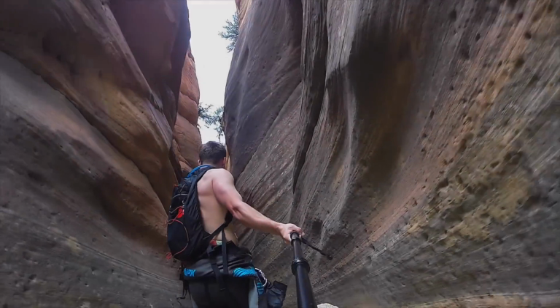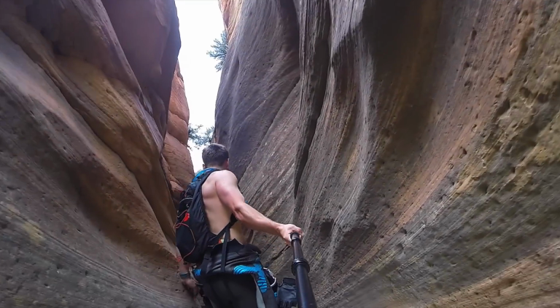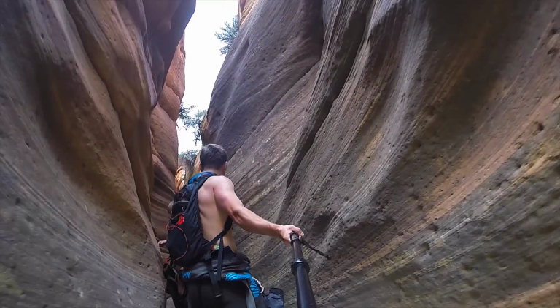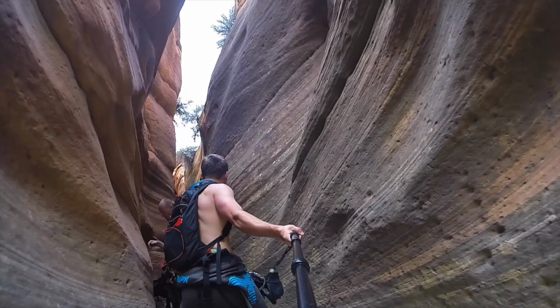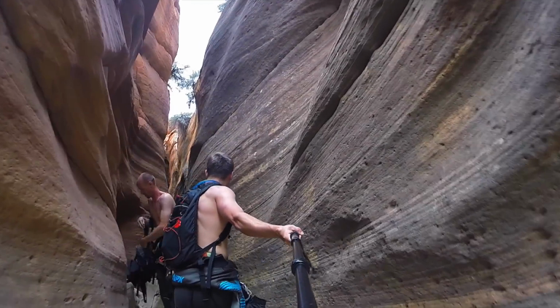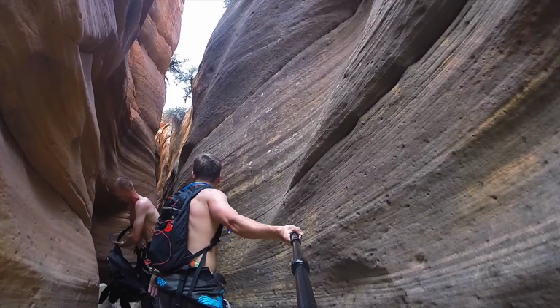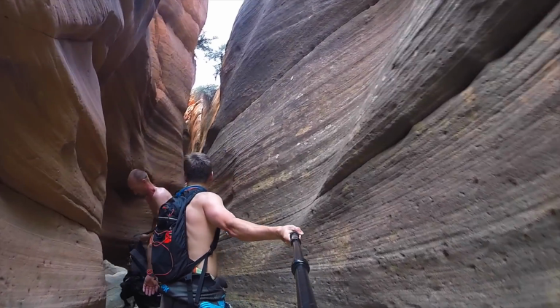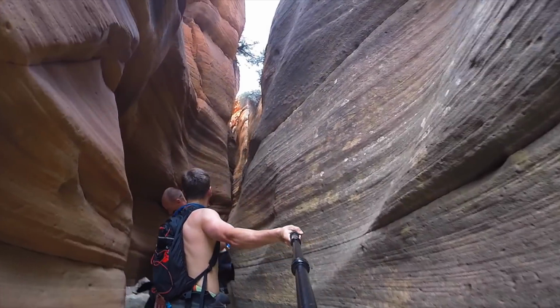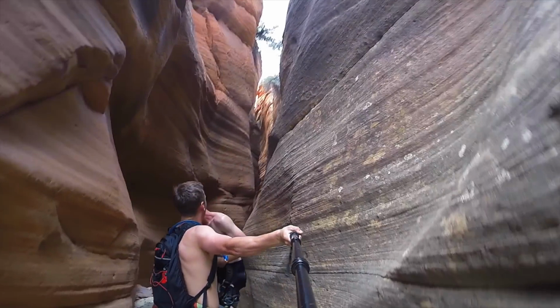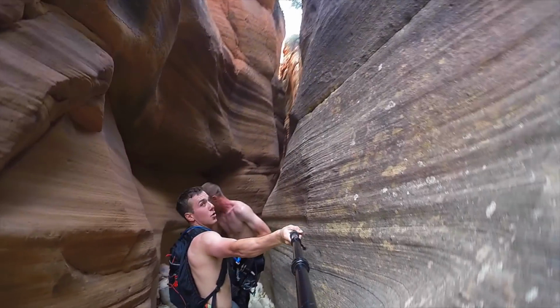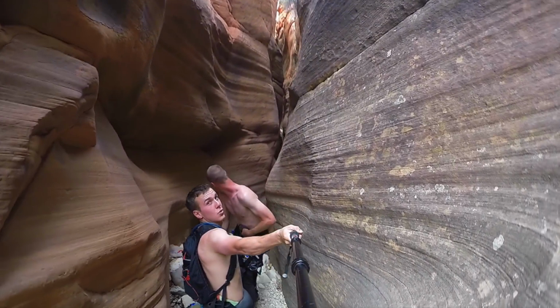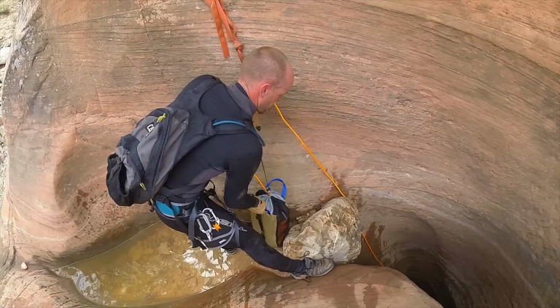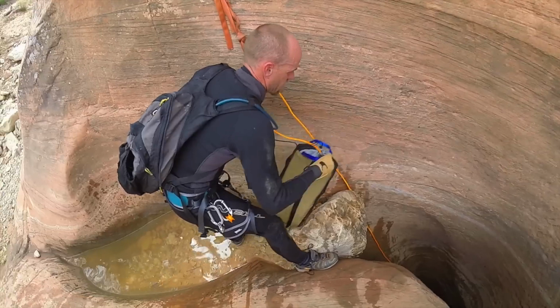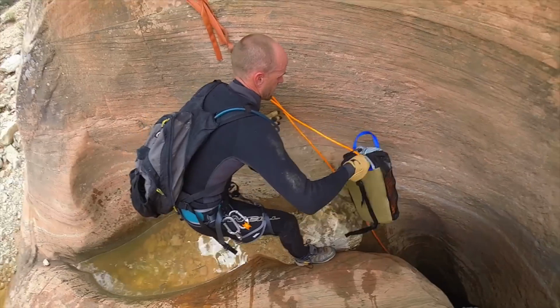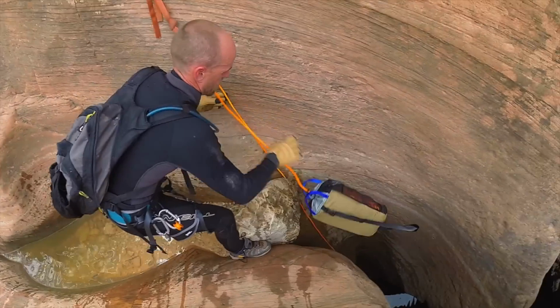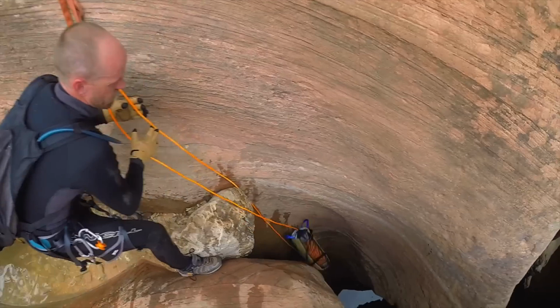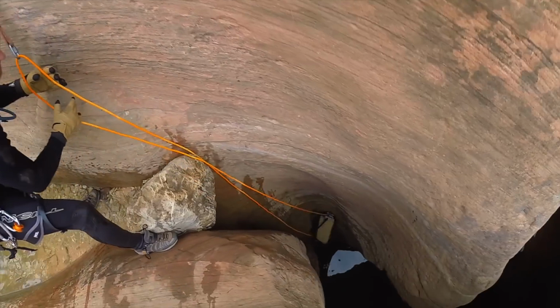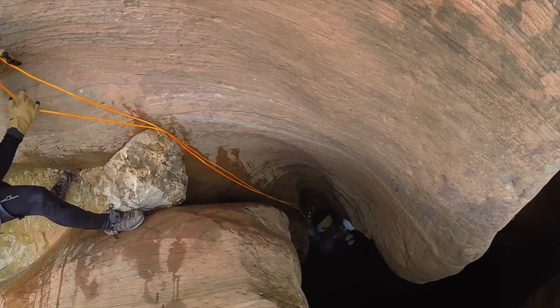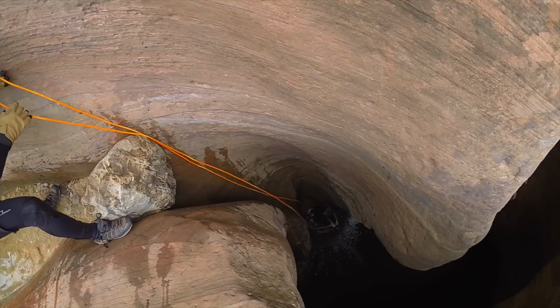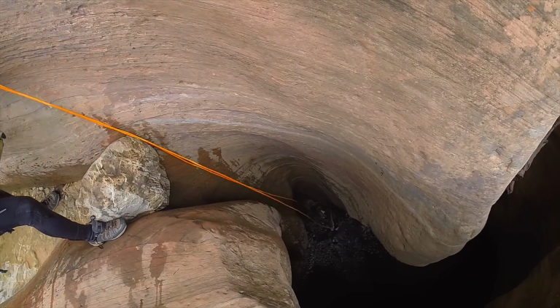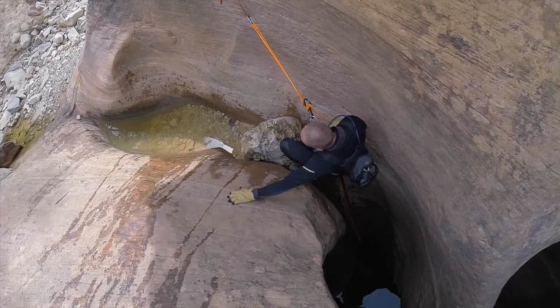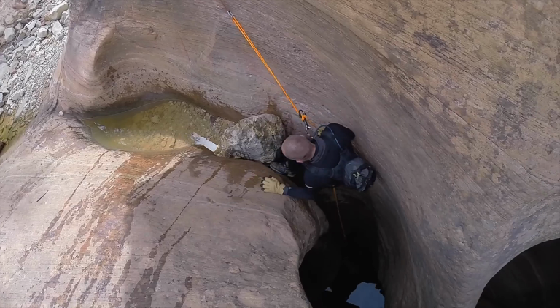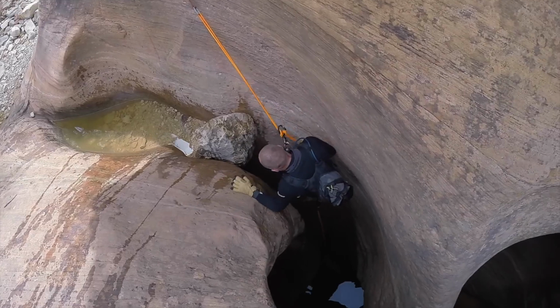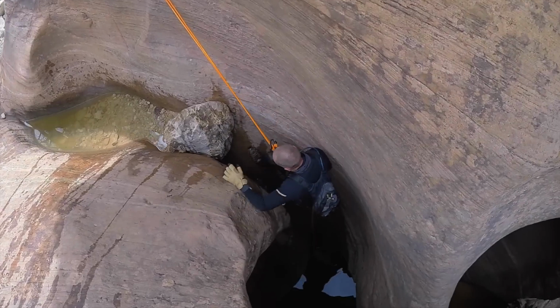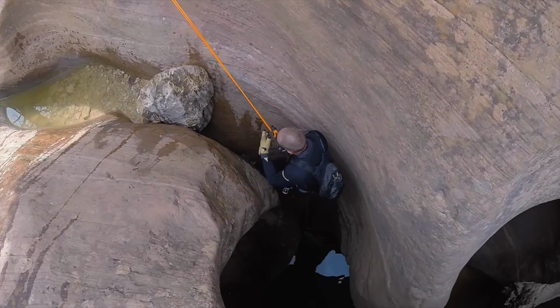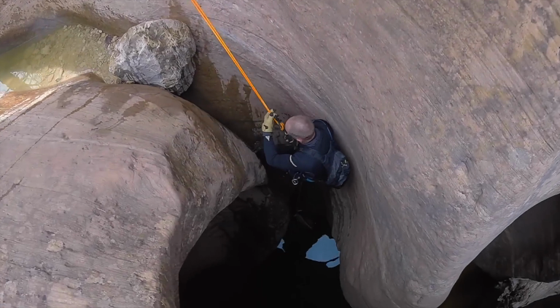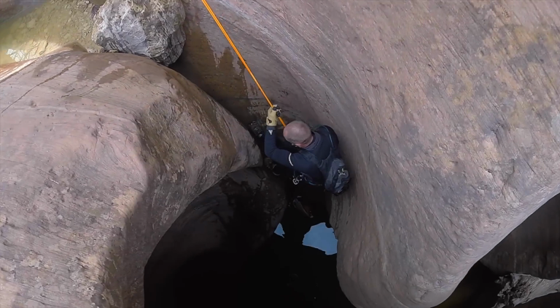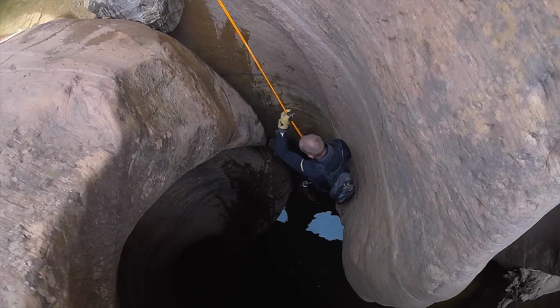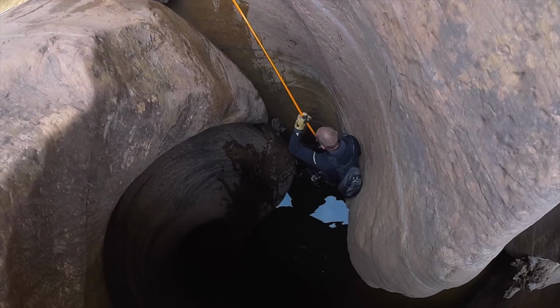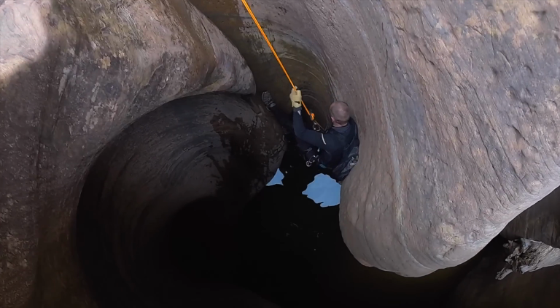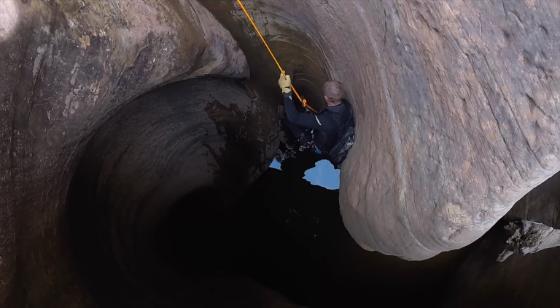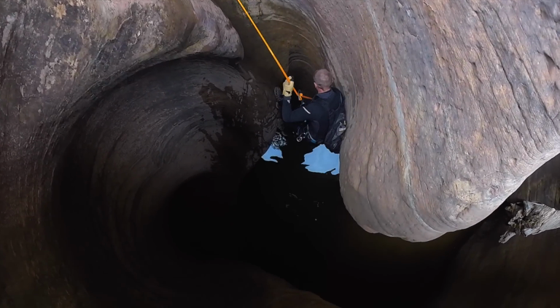Next morning we woke up bright and early and ran through the Slot Canyon keyhole — a really fun short slot canyon with 55-degree water, beautiful views, and lots of swimming.